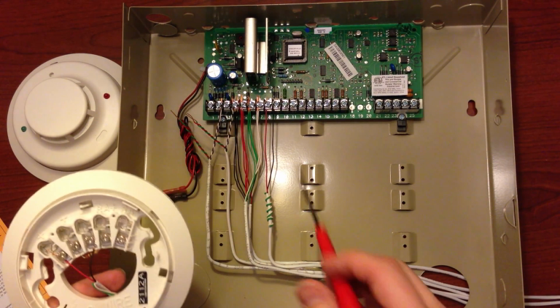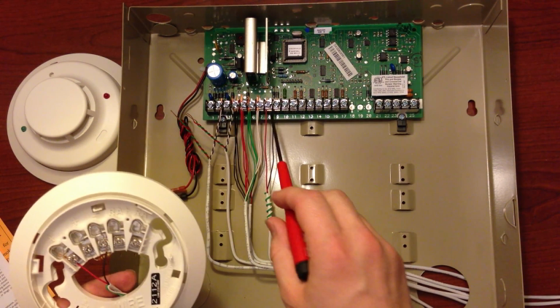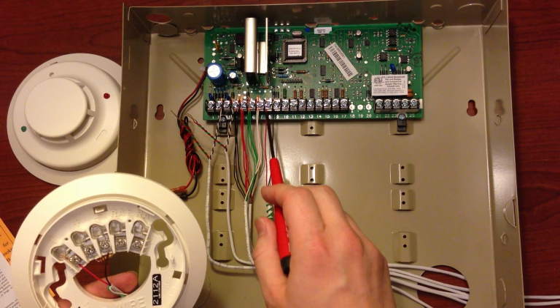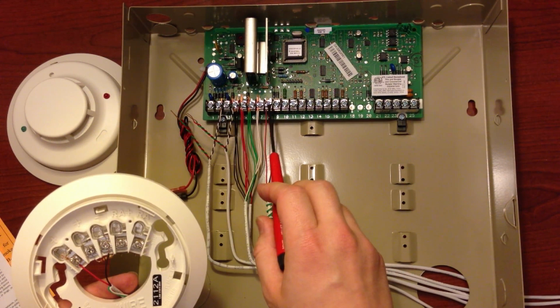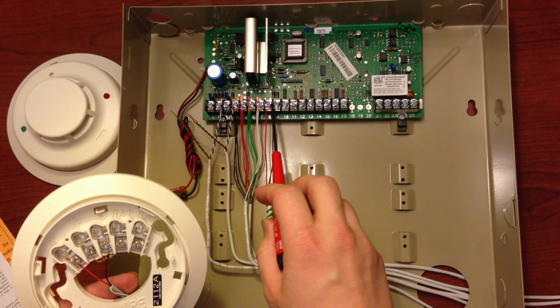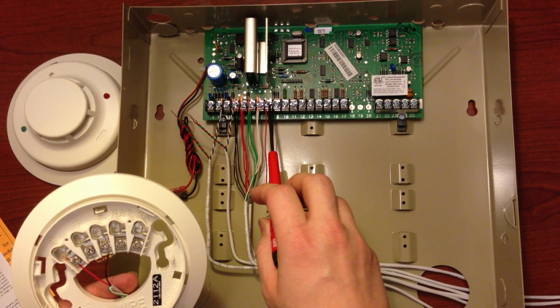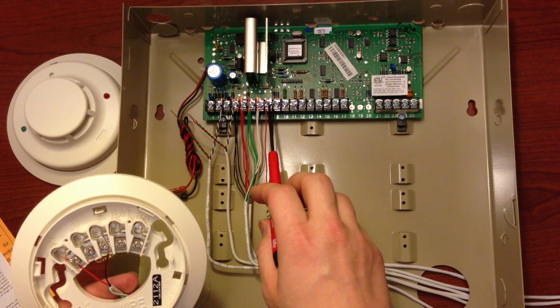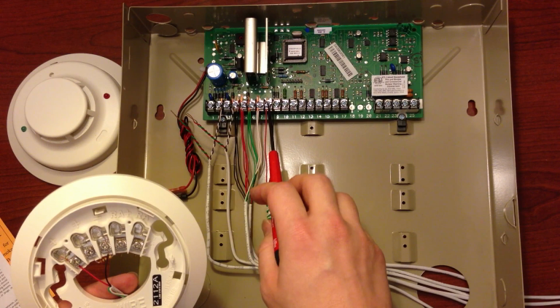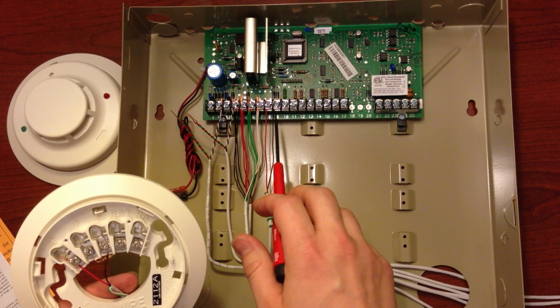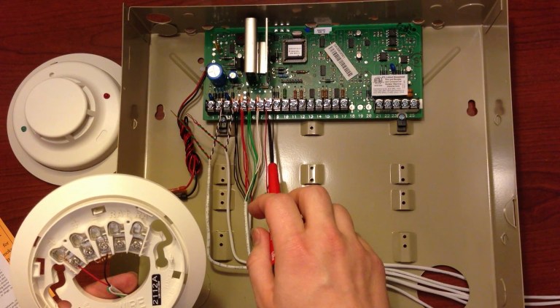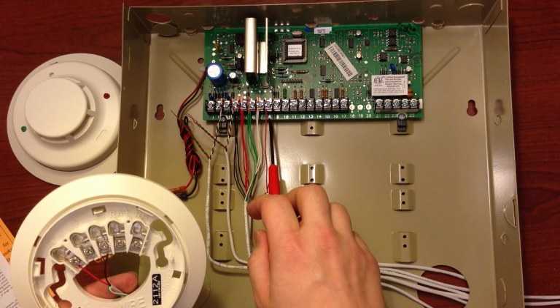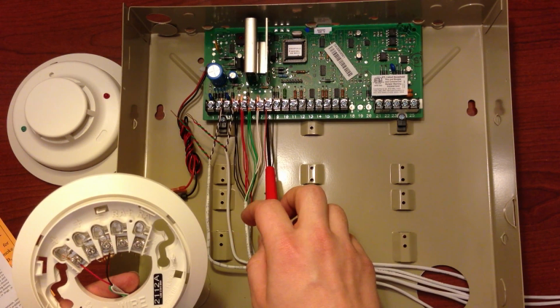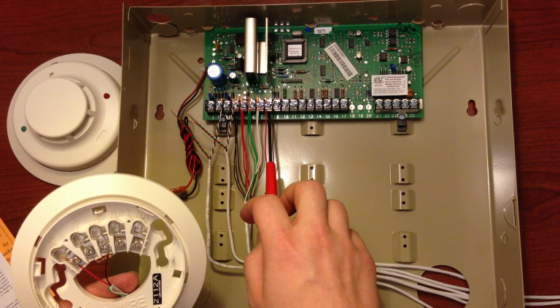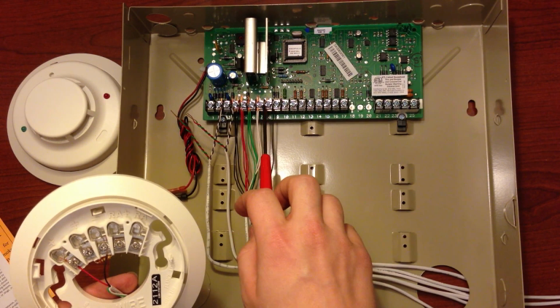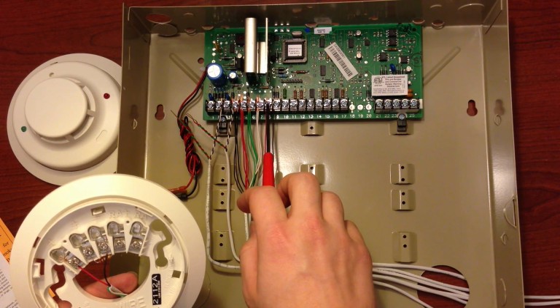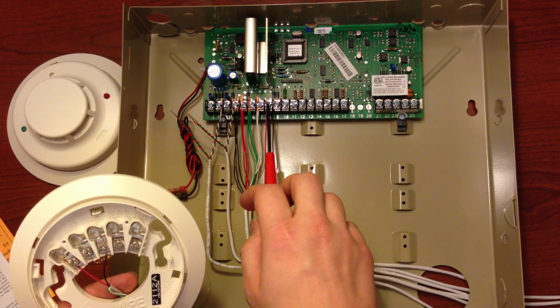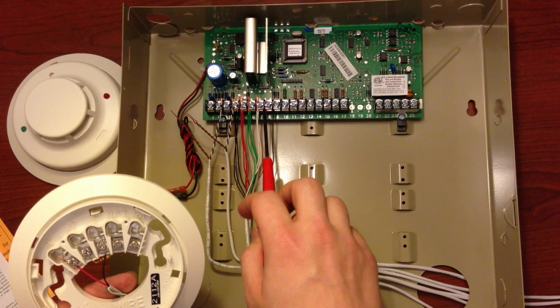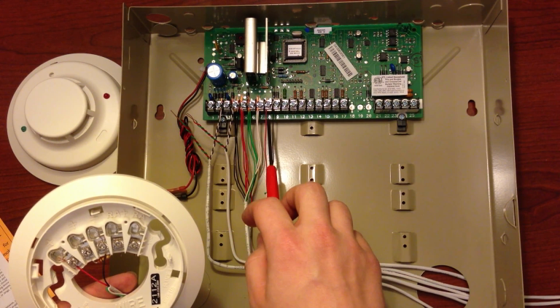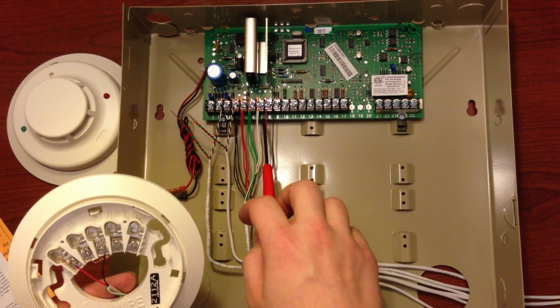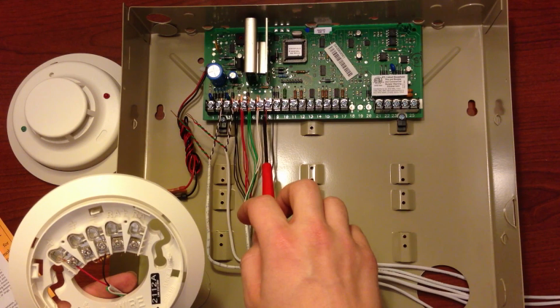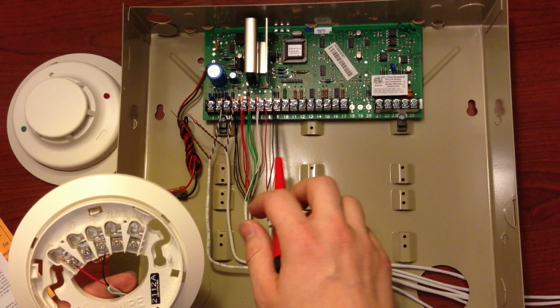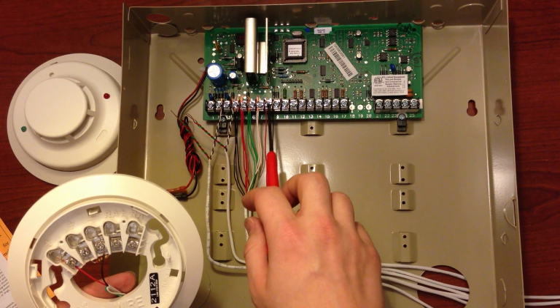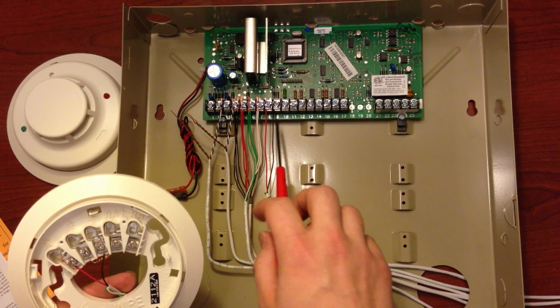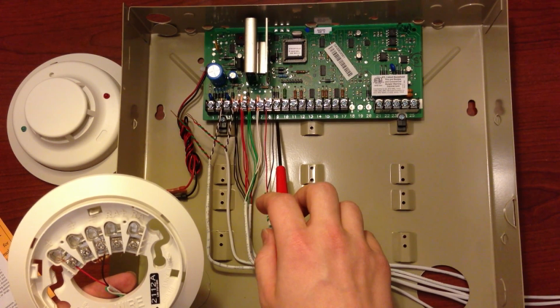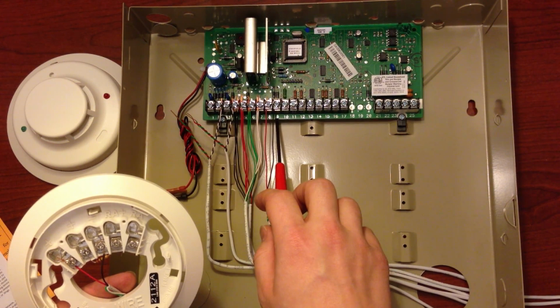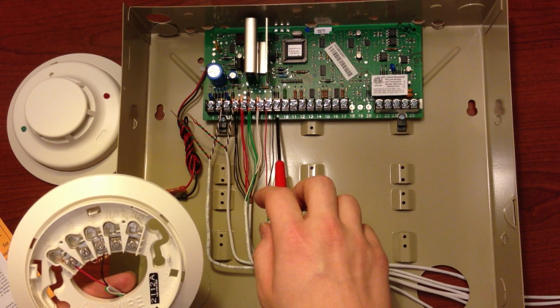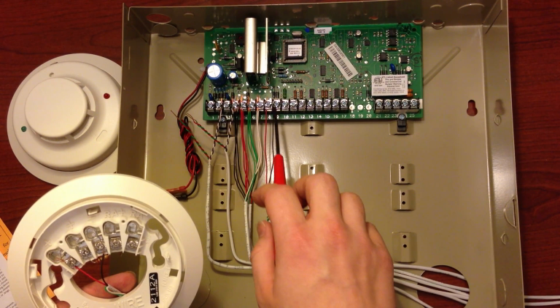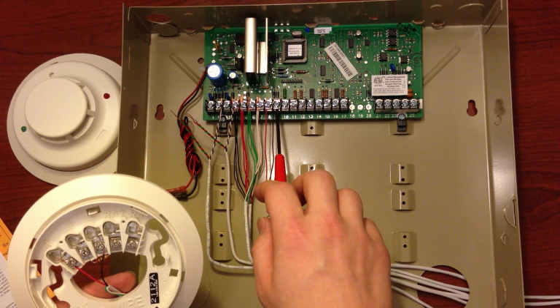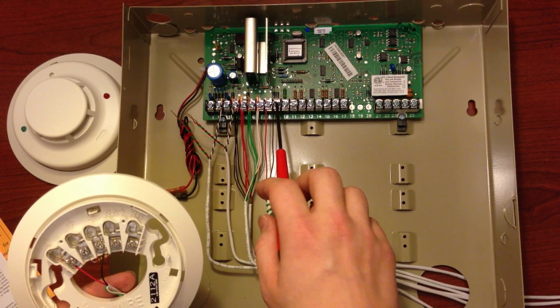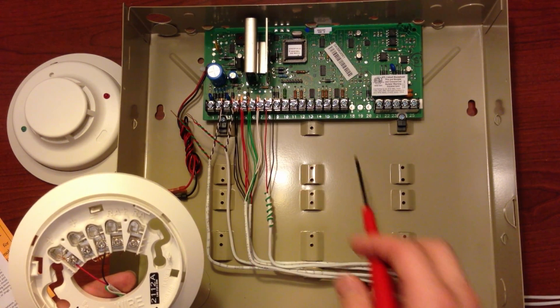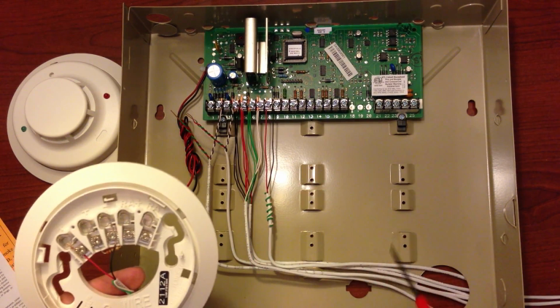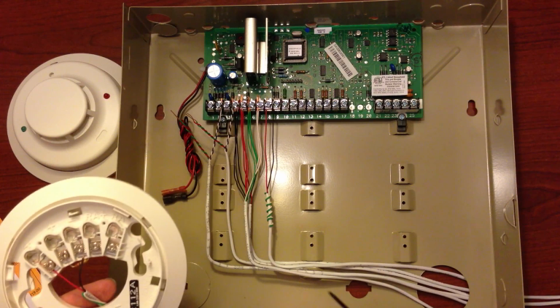As you can see, these are polarity-specific. On Terminal 8 you're going to use your red wire, which stands for your positive, and Terminal 9 will have your black wire, which stands for your negative.